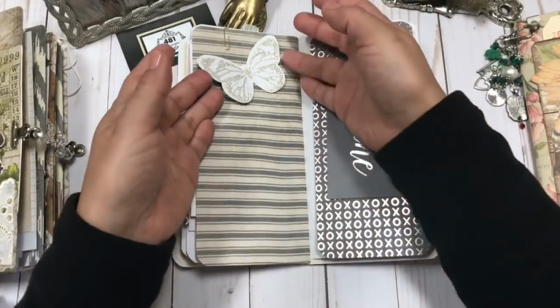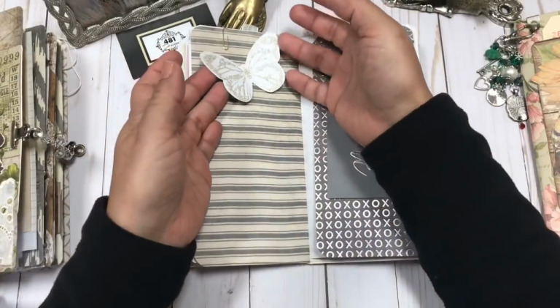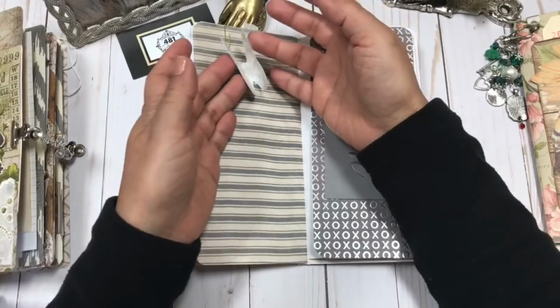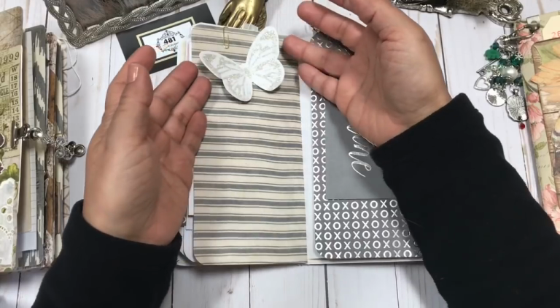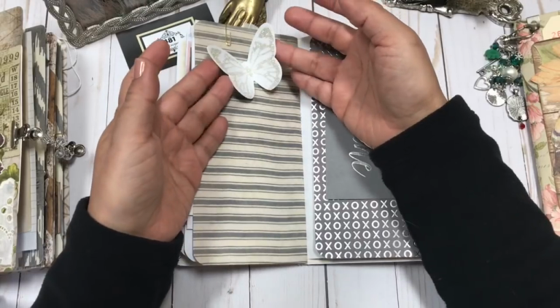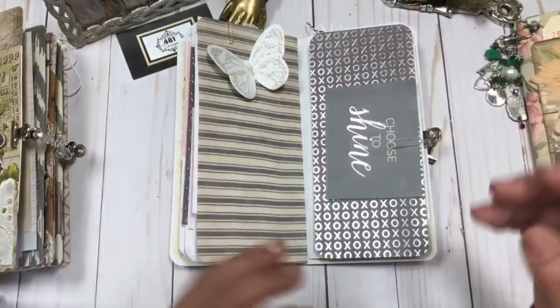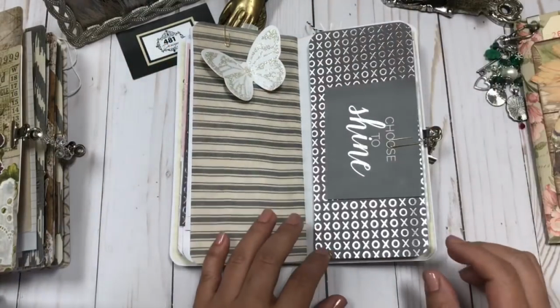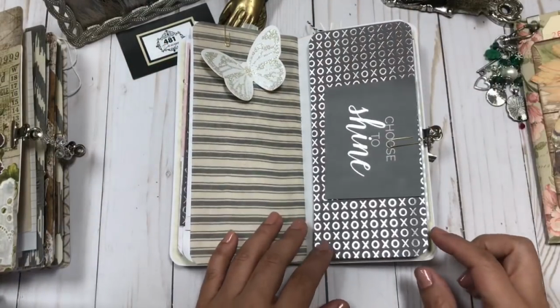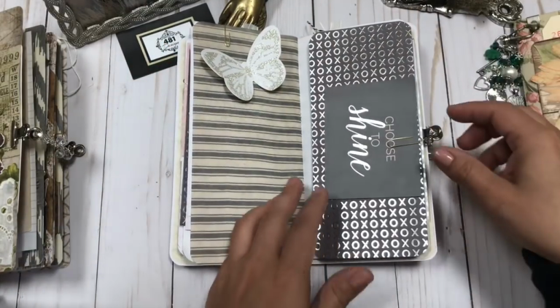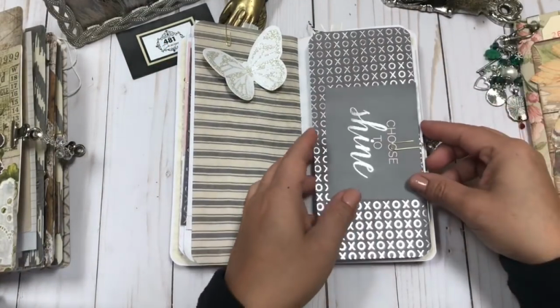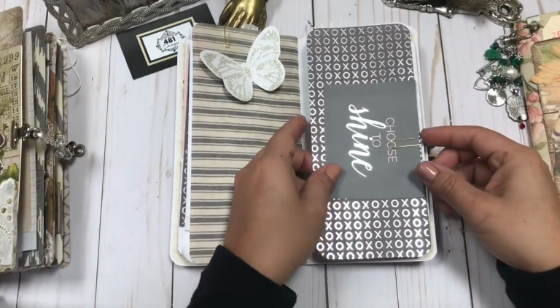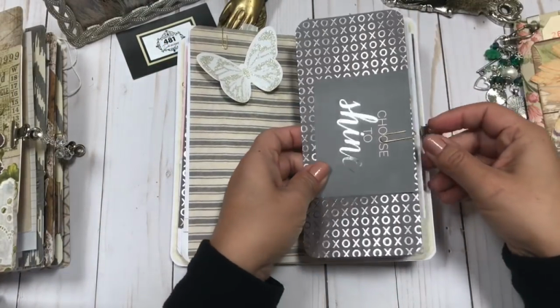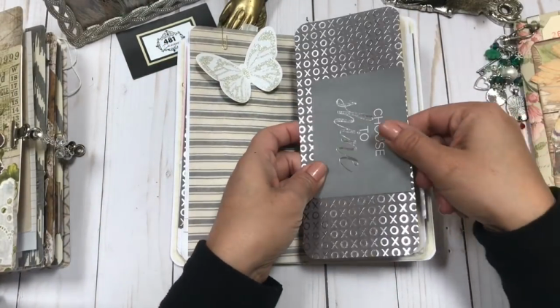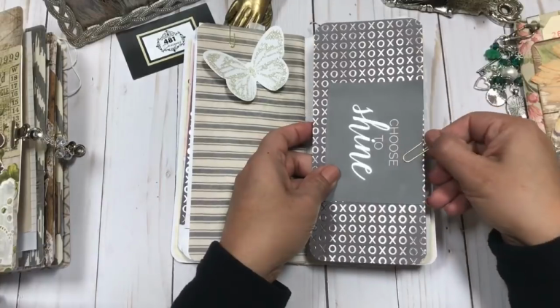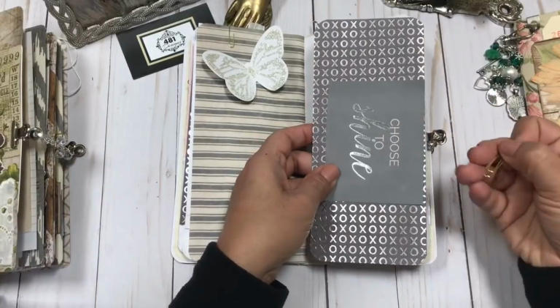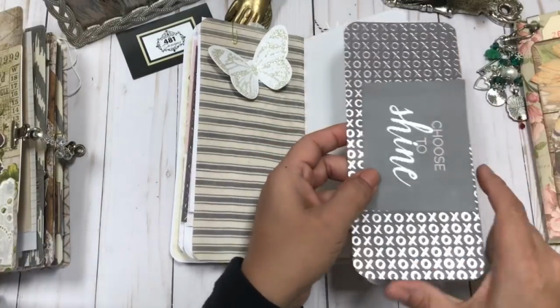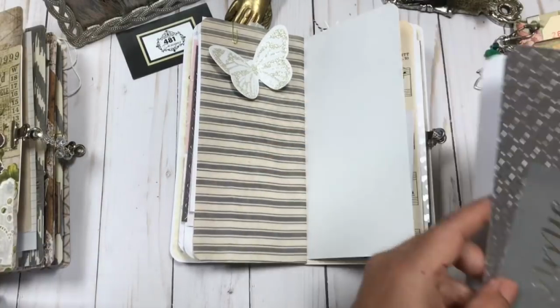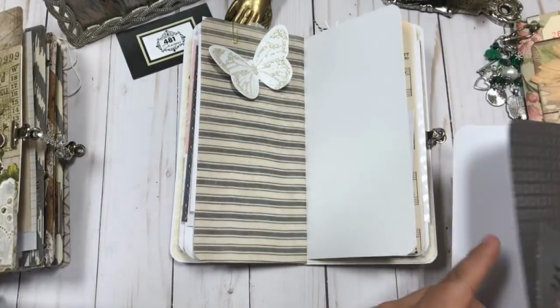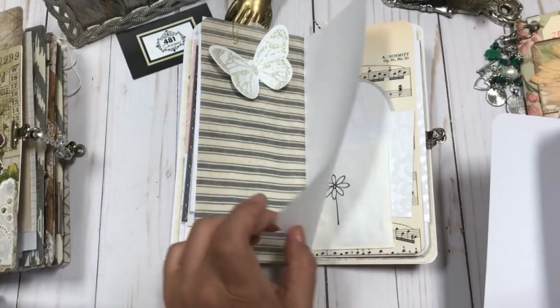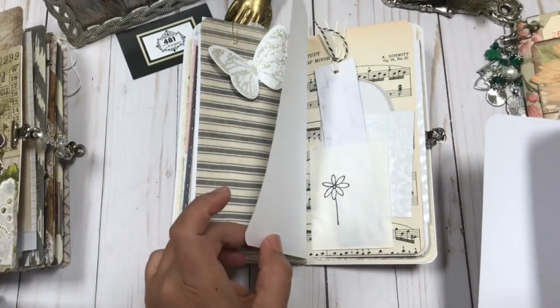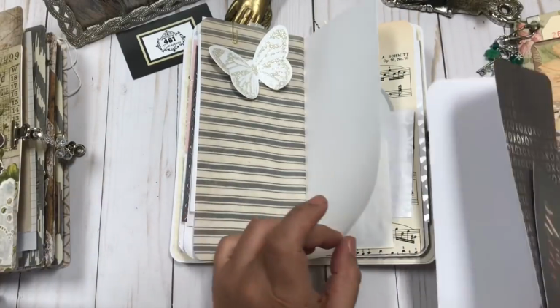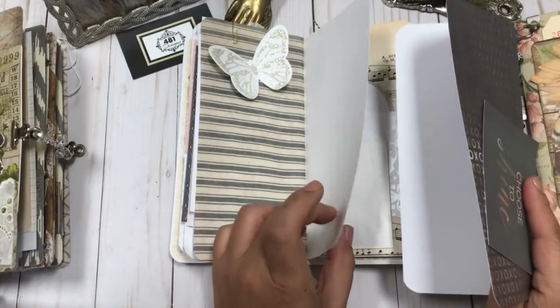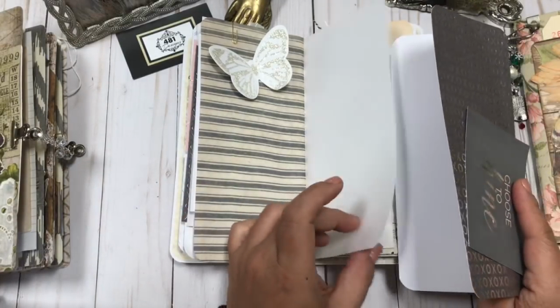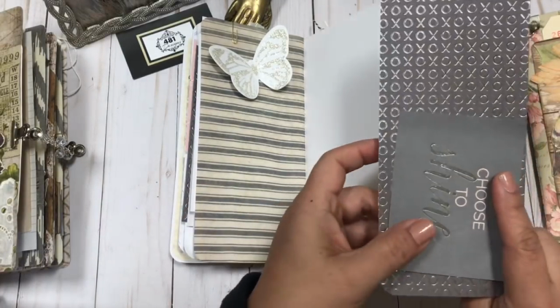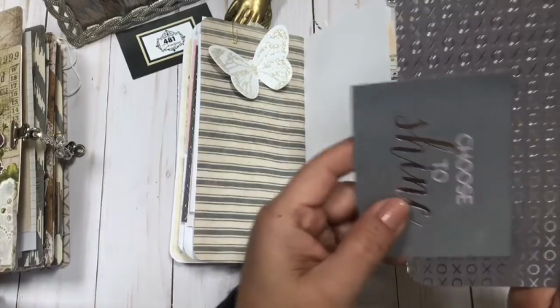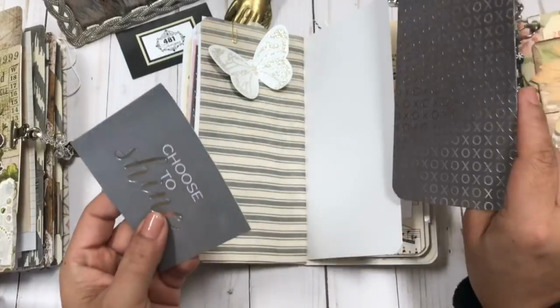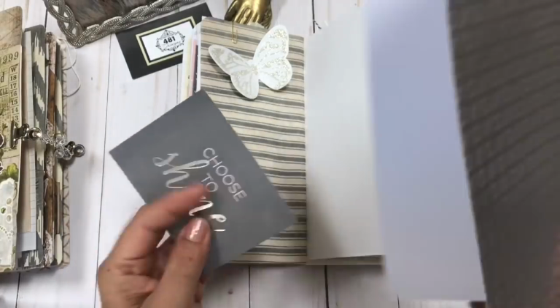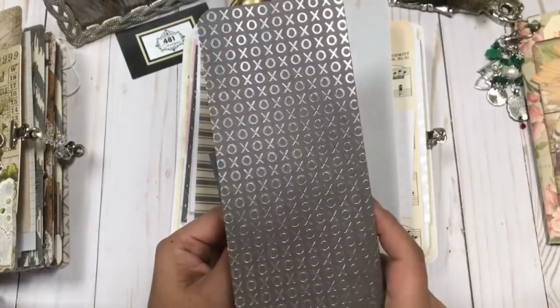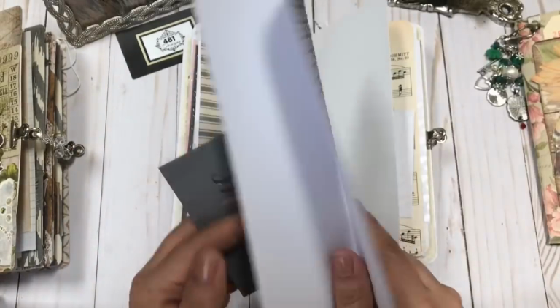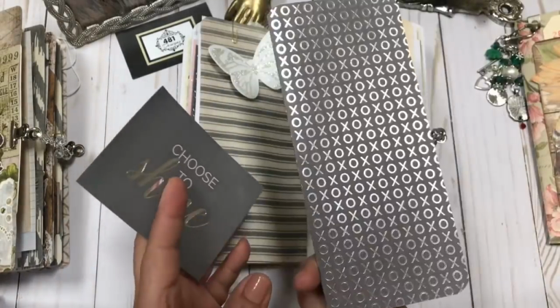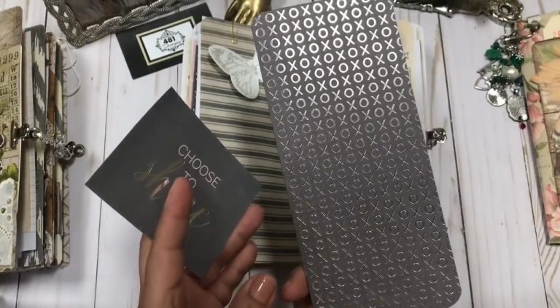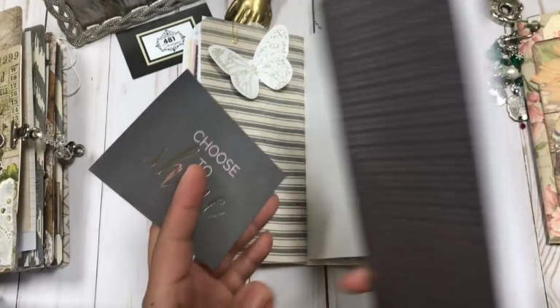Another gorgeous glittered butterfly on this end. And here's another plain paper, but I wrapped it with this gorgeous scrapbook paper.